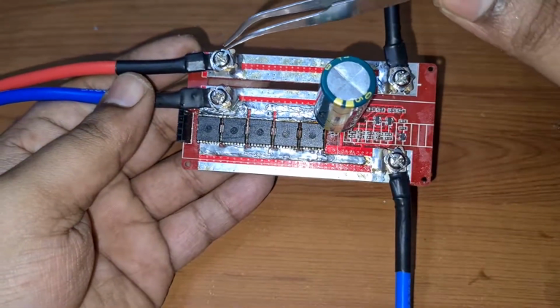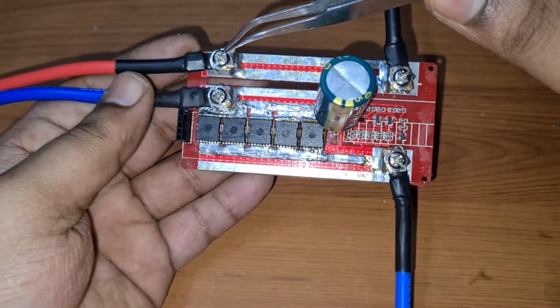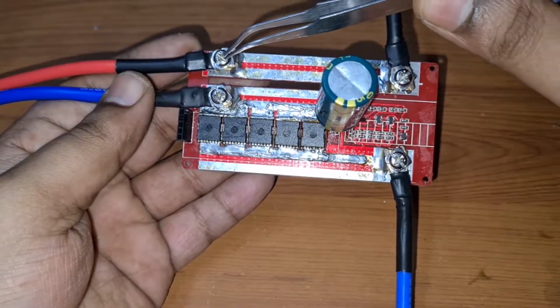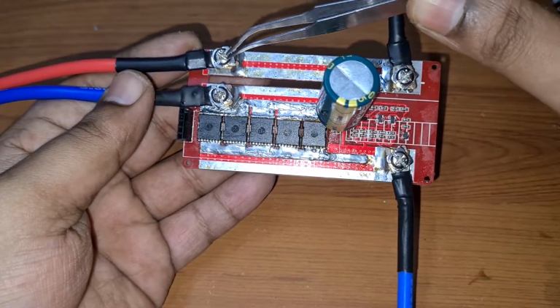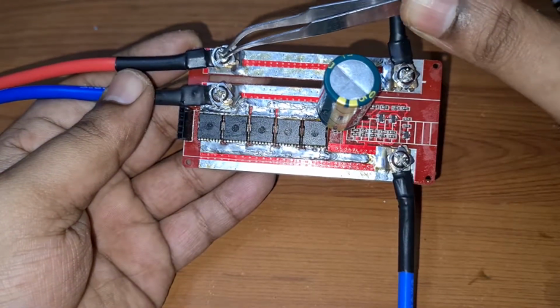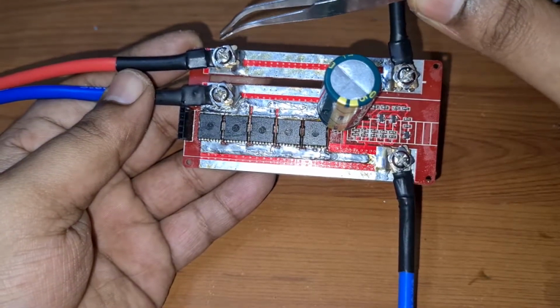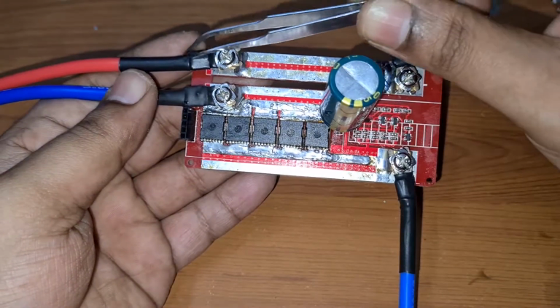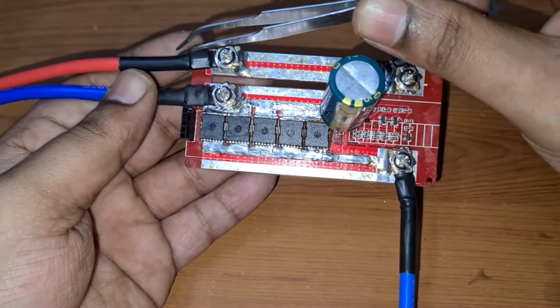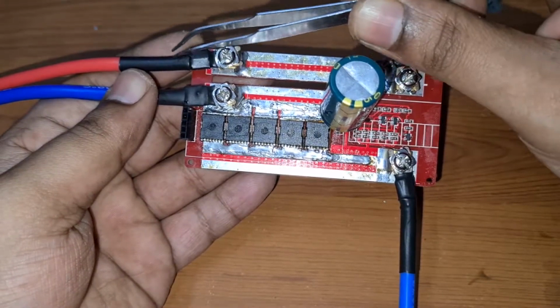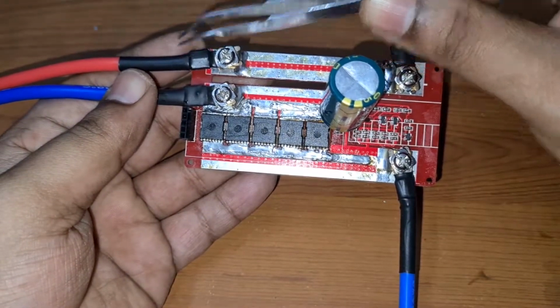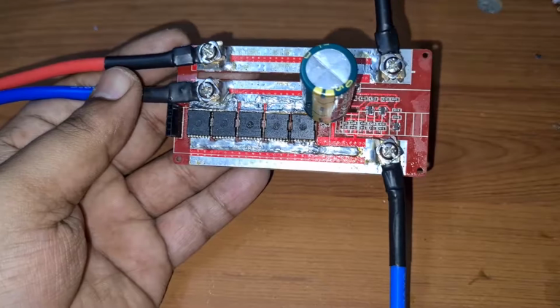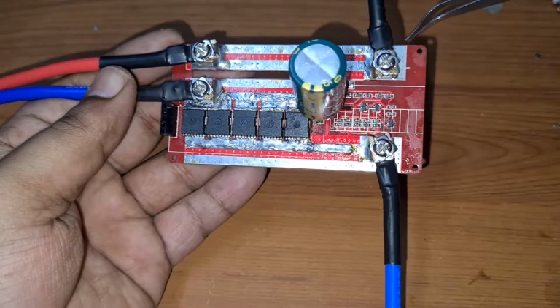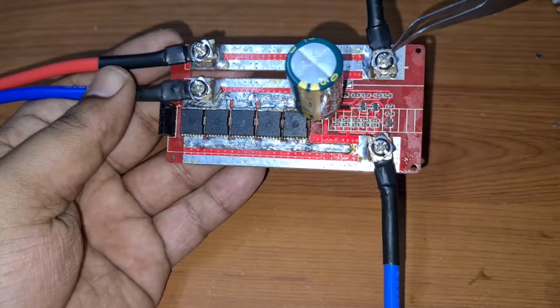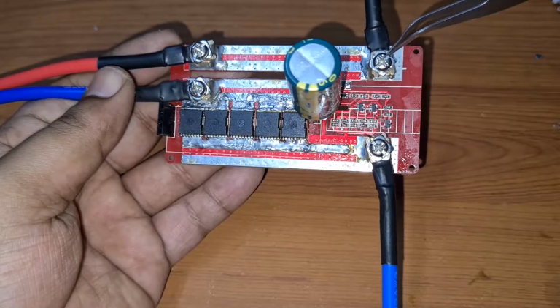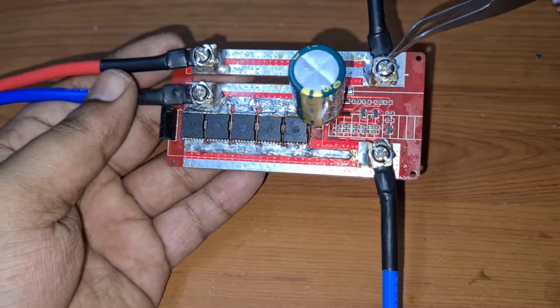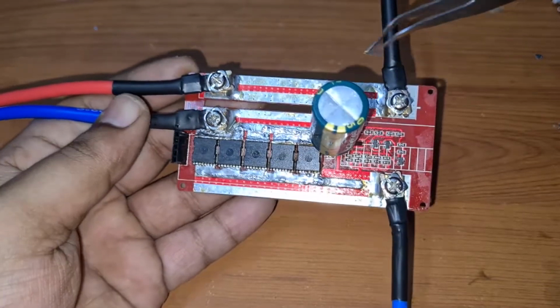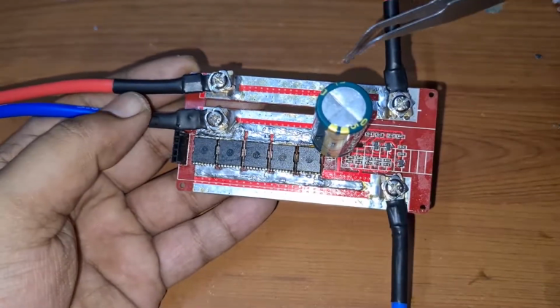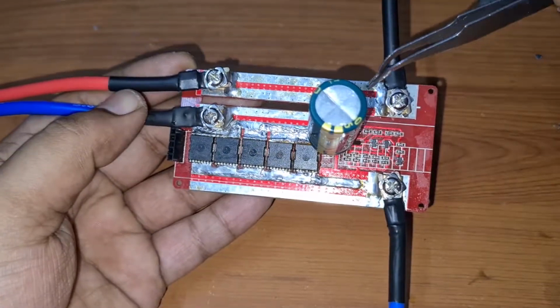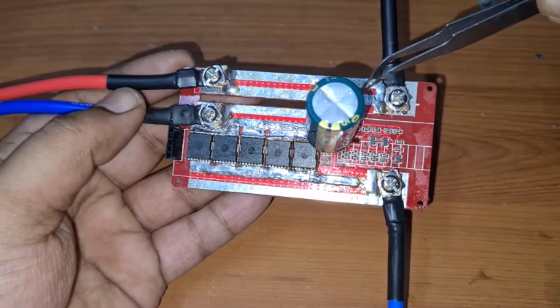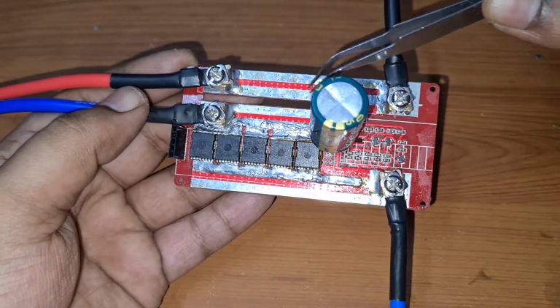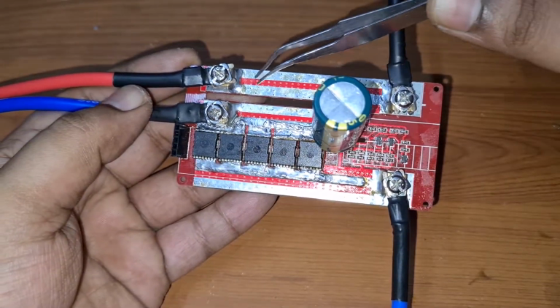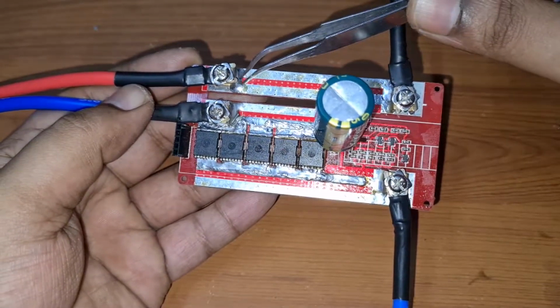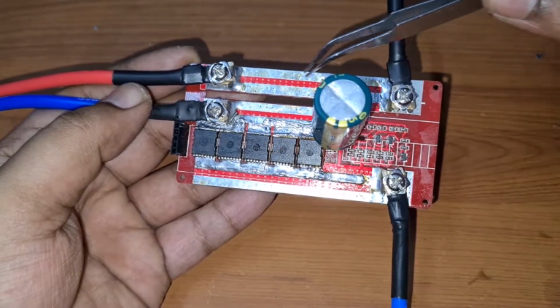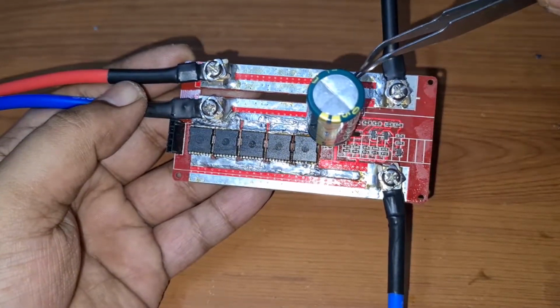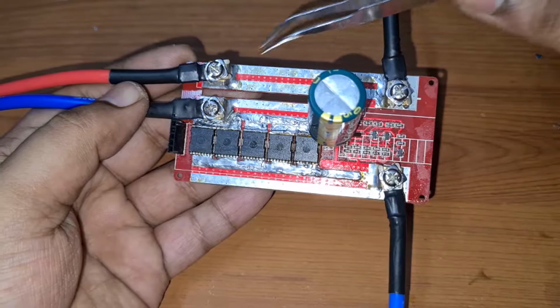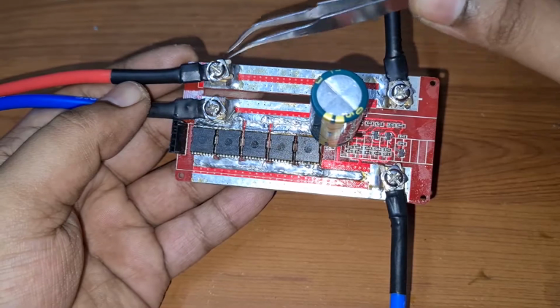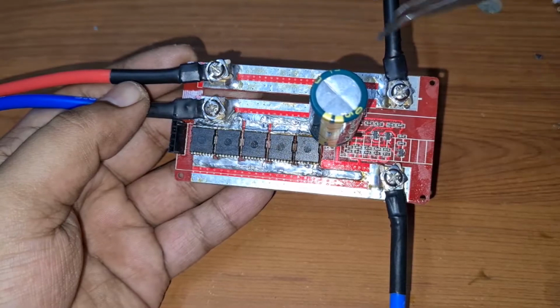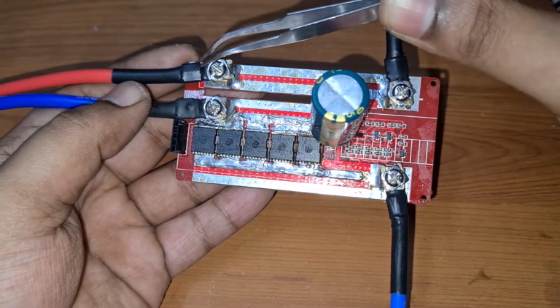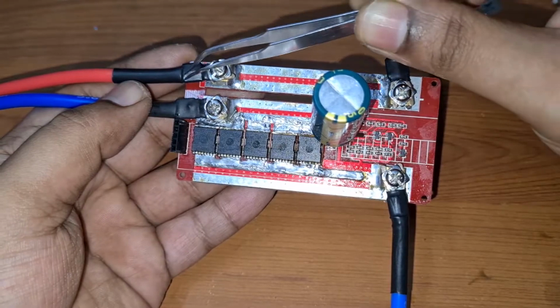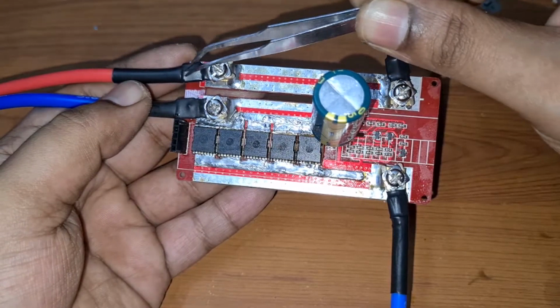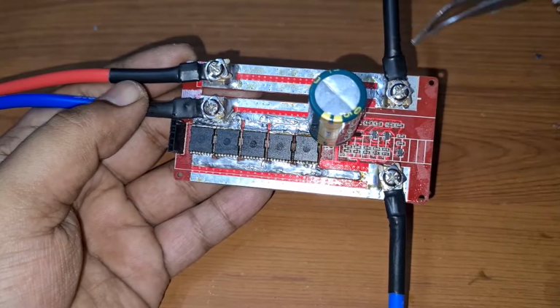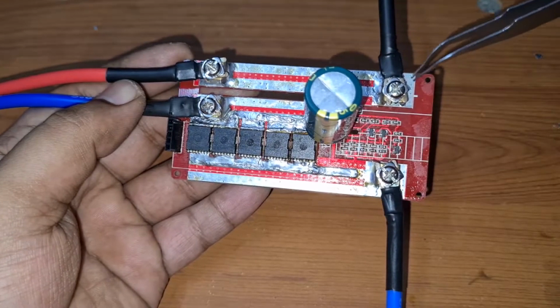The second thing is that the positive output which goes to the soldering pin — you can actually remove that and connect it directly on the other side, because it's just a direct straight-through connection. If you connect it the original way, there would be extra resistance.